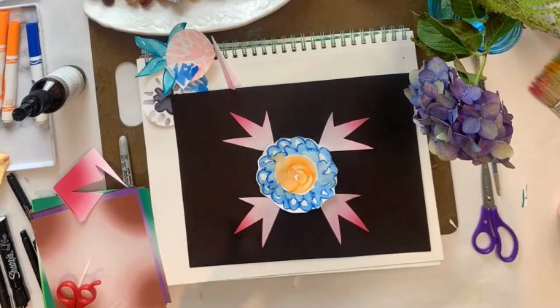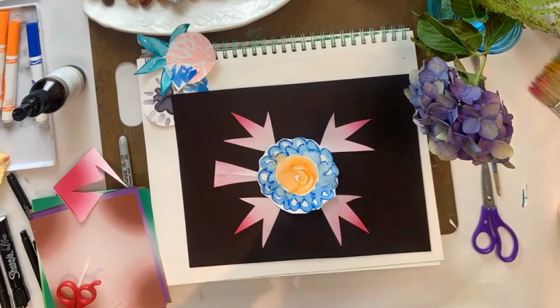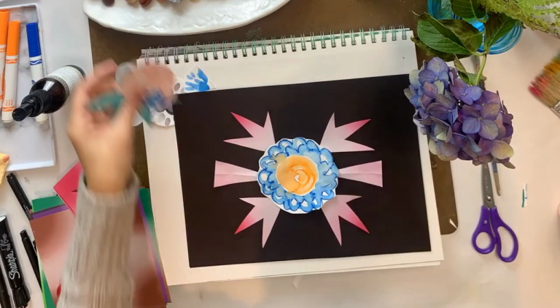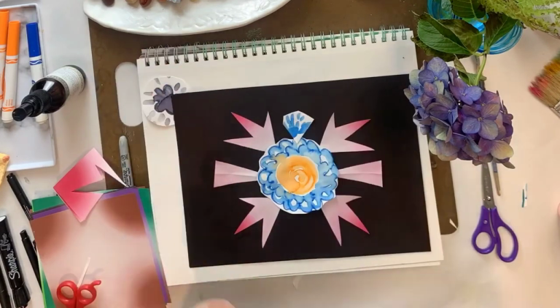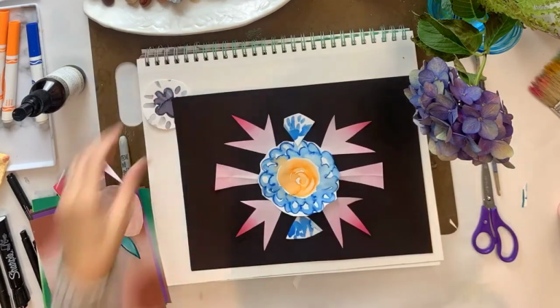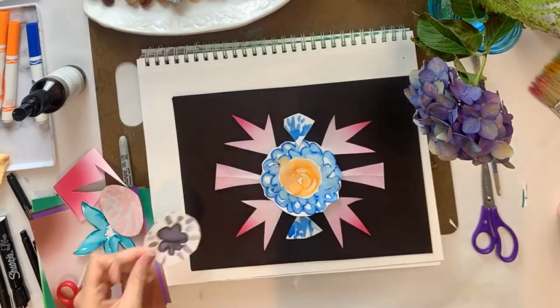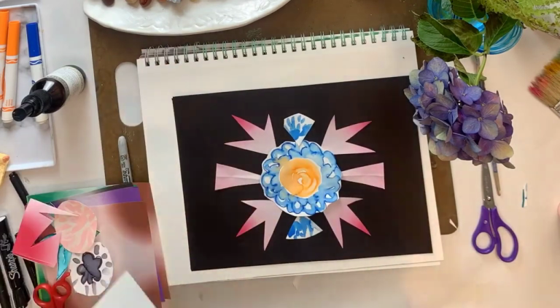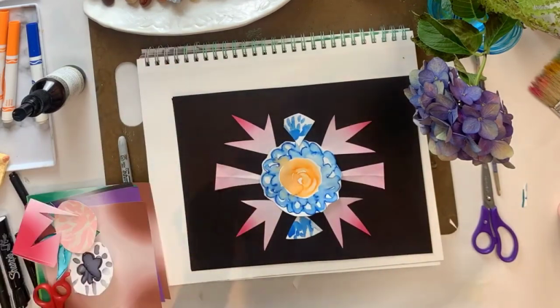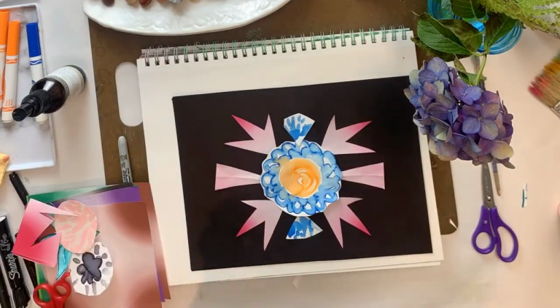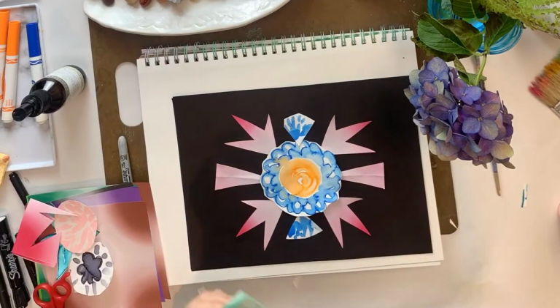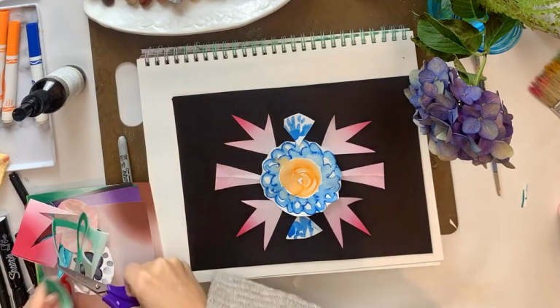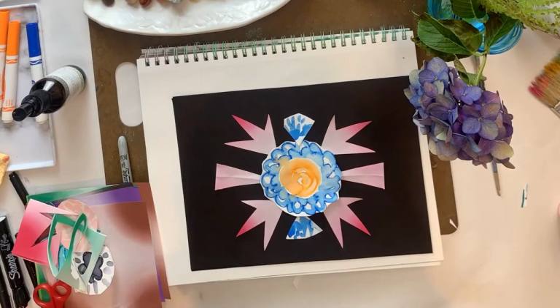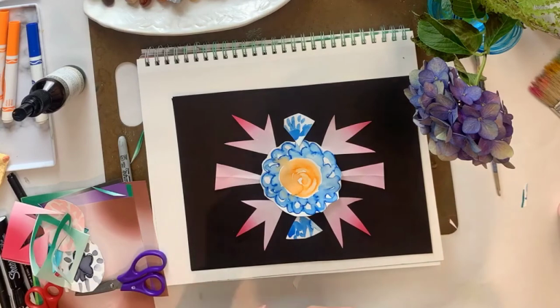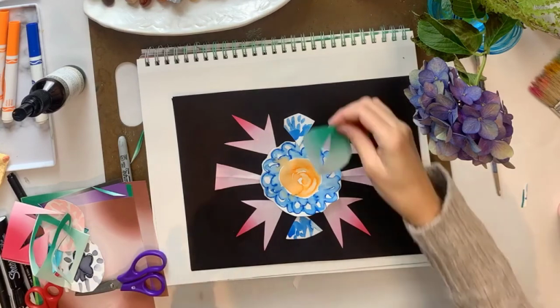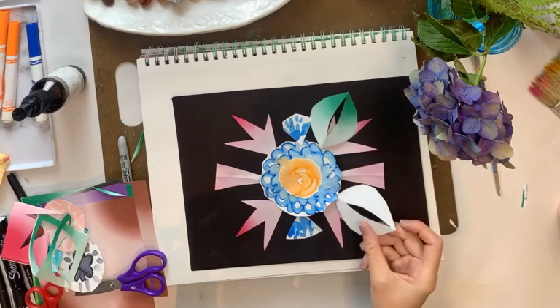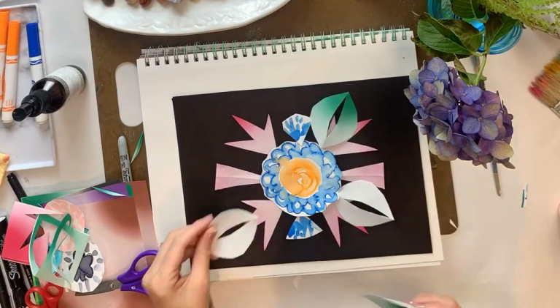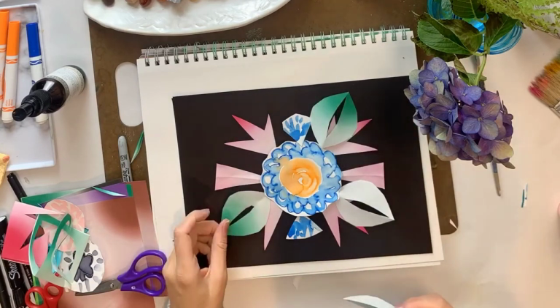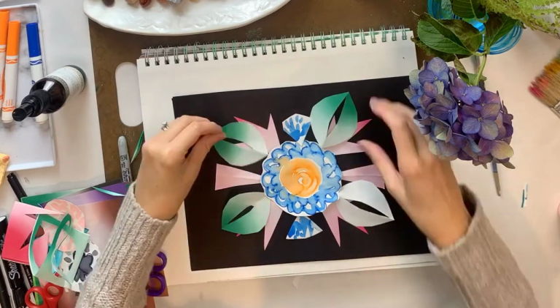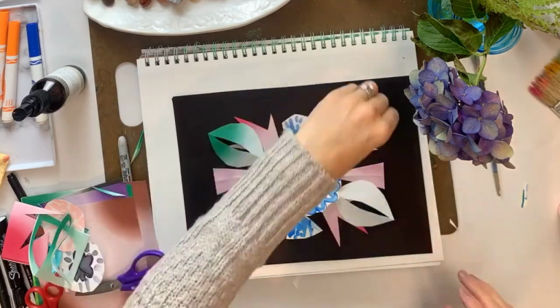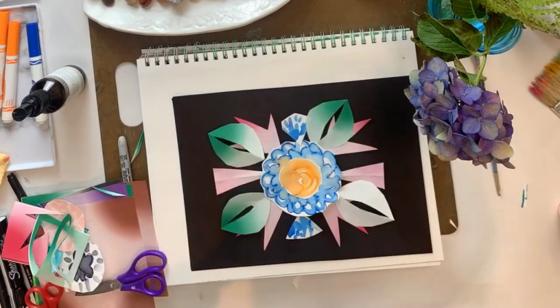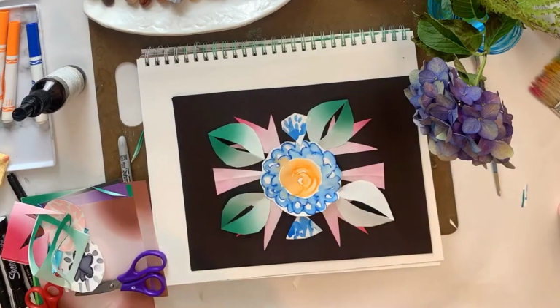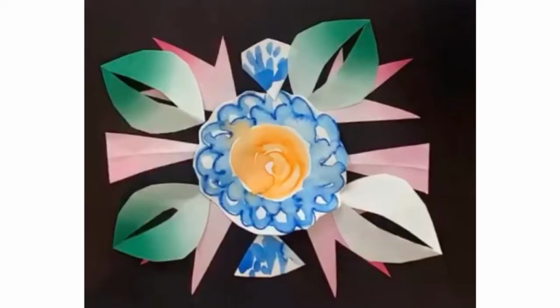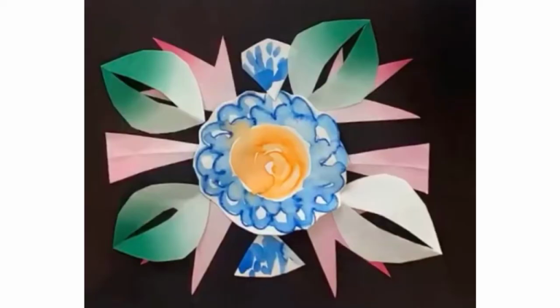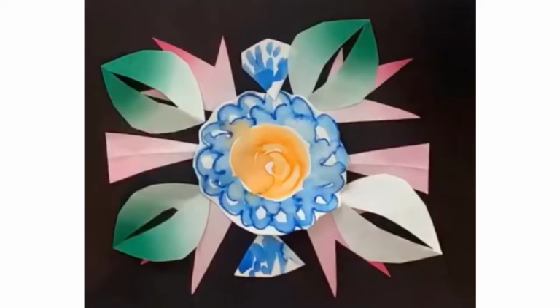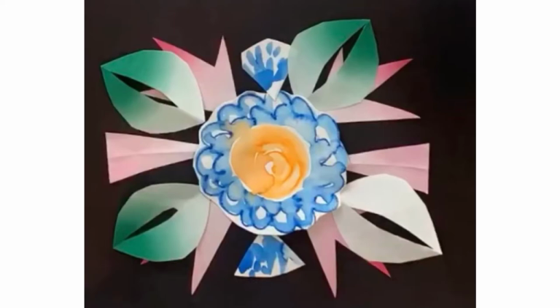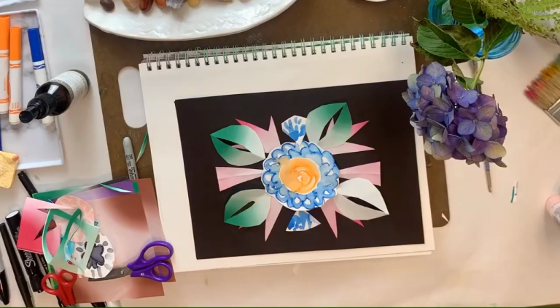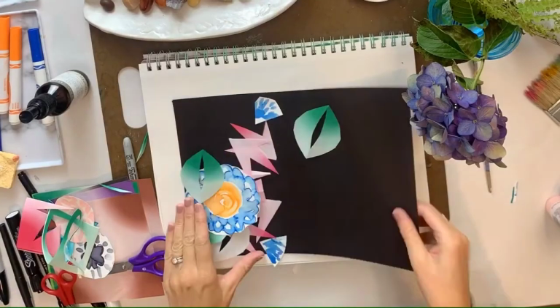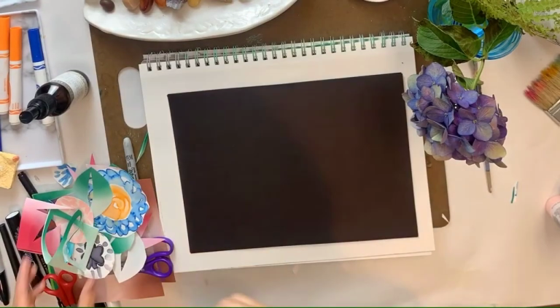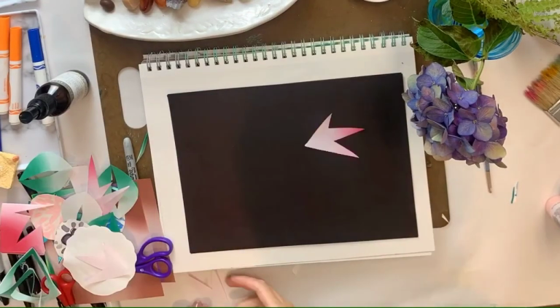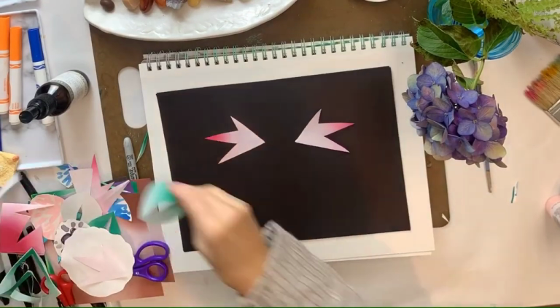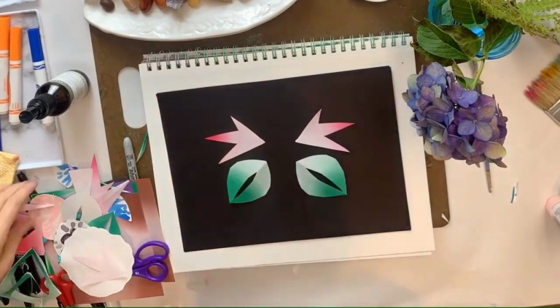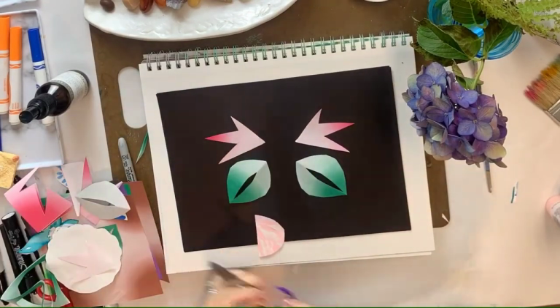I started out with my radial composition, moving all the paper into a composition that I liked, then I took a photo of that, and I used that as my final. I brushed the paper pieces off — not even glued — and I started right over.